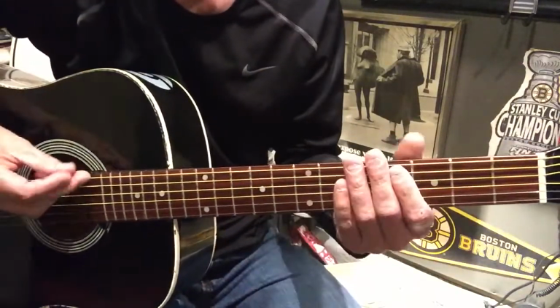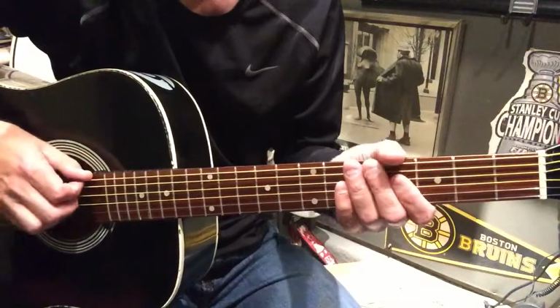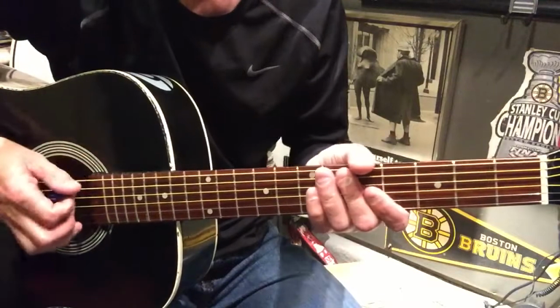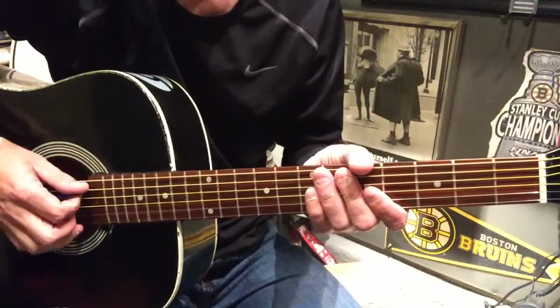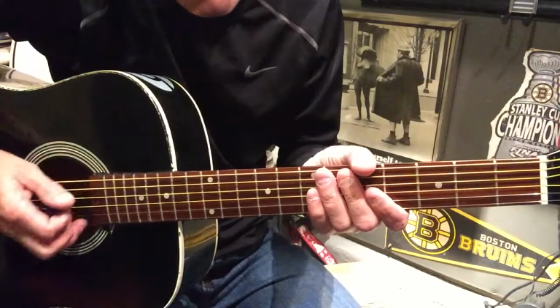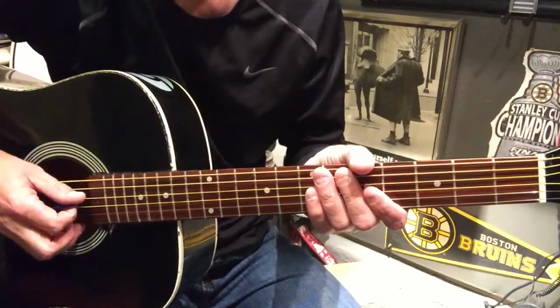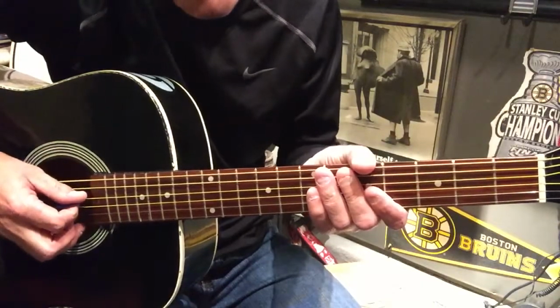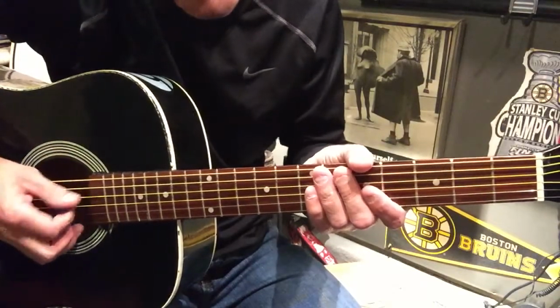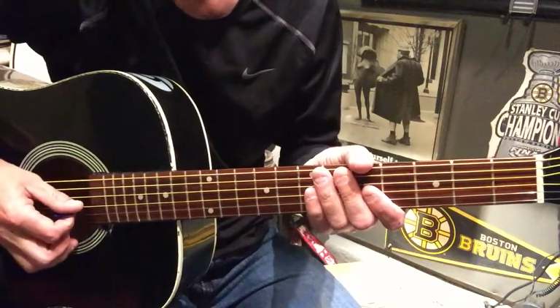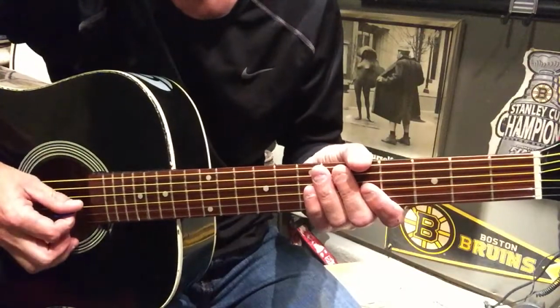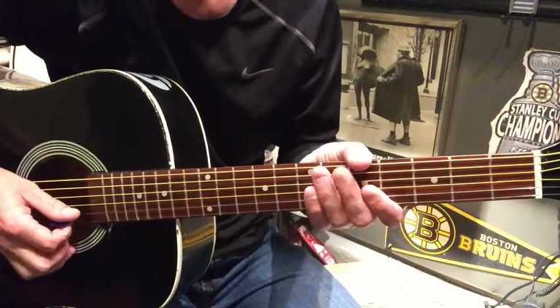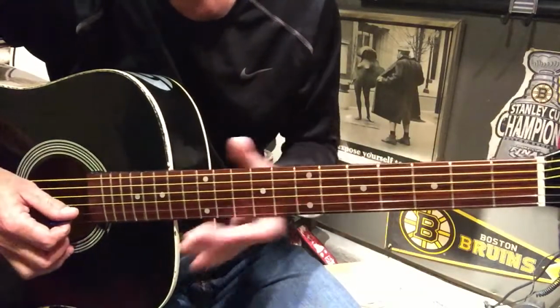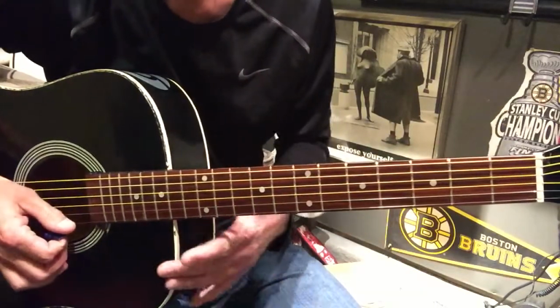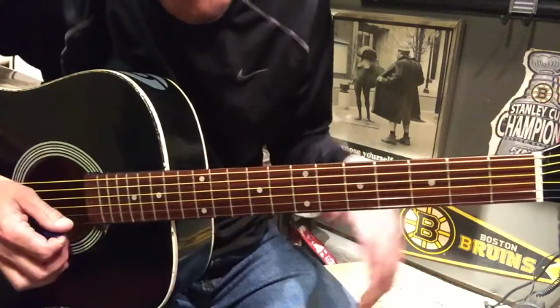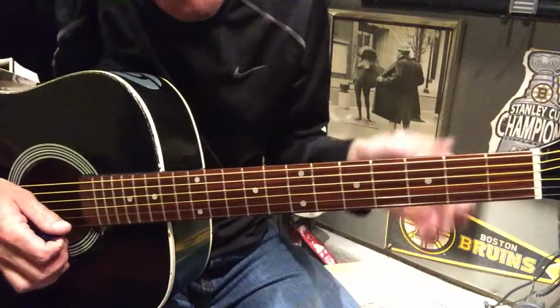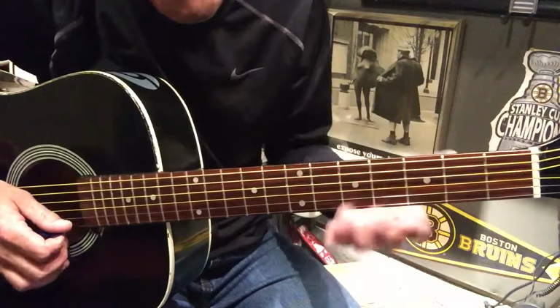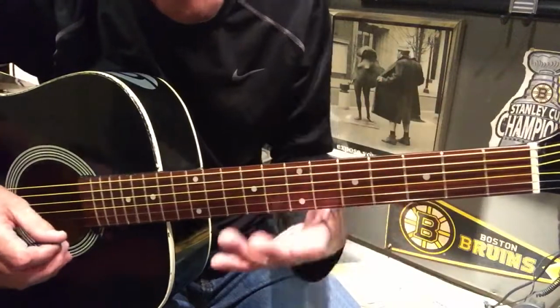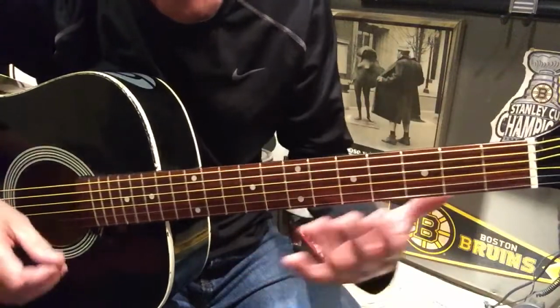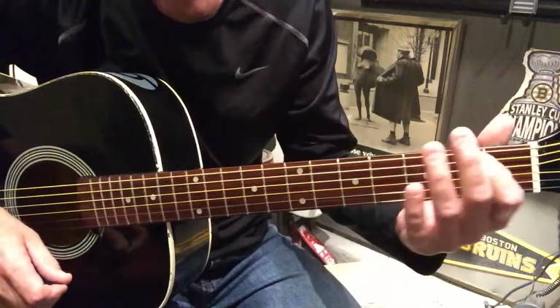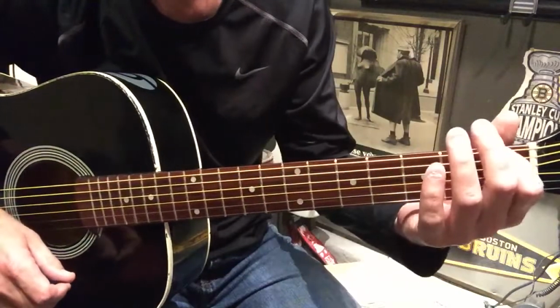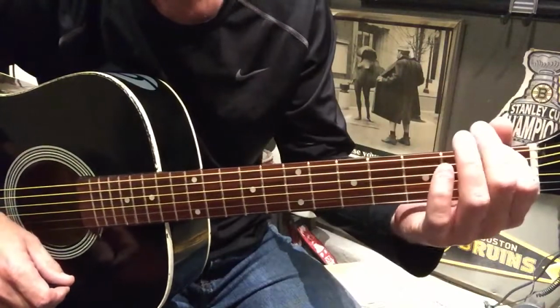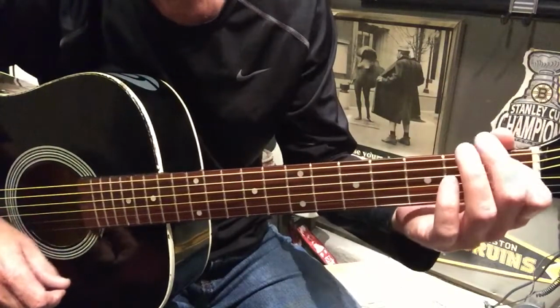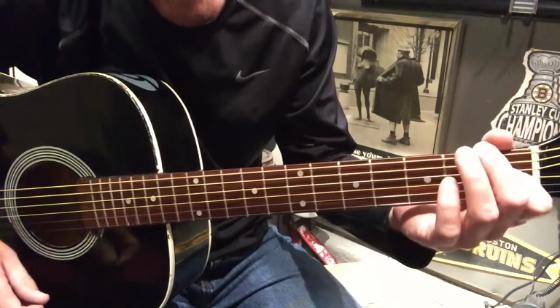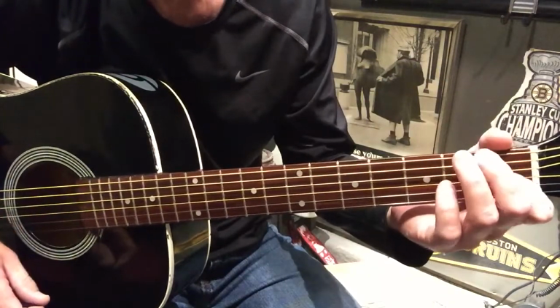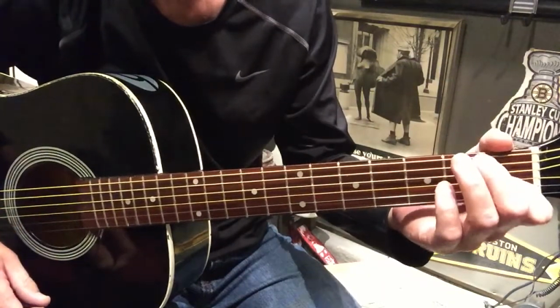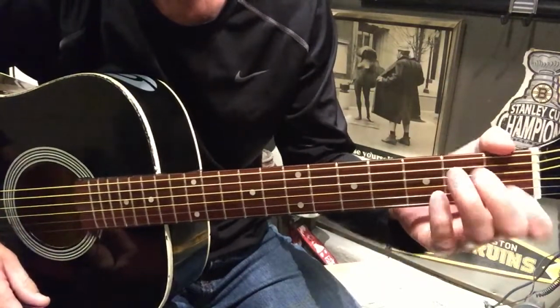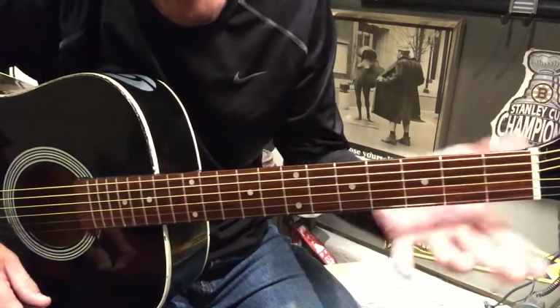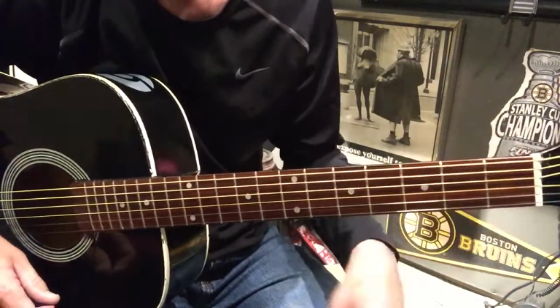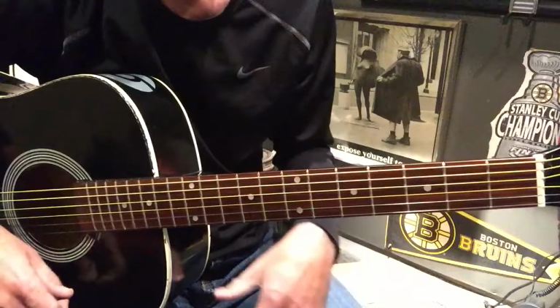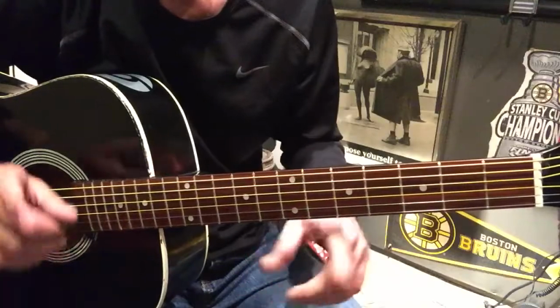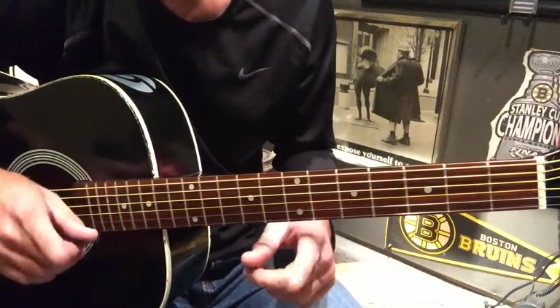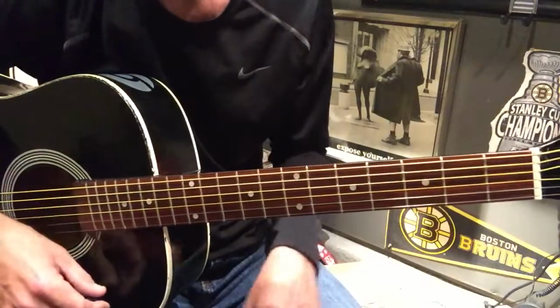We're going to be D flat, G flat, C flat, F flat, A flat, D flat. As usual, I'm going to call them out as if we're in standard tuning — E A D G B E. You should know that as usual.